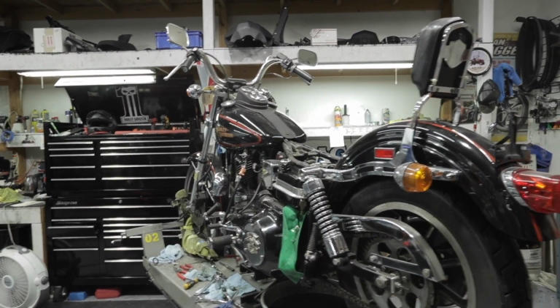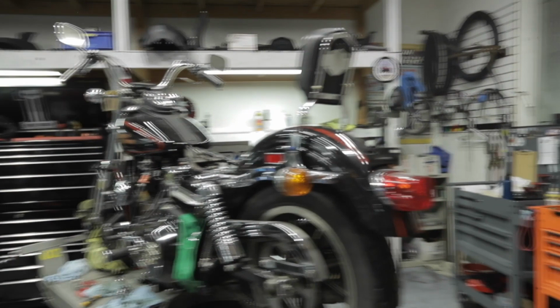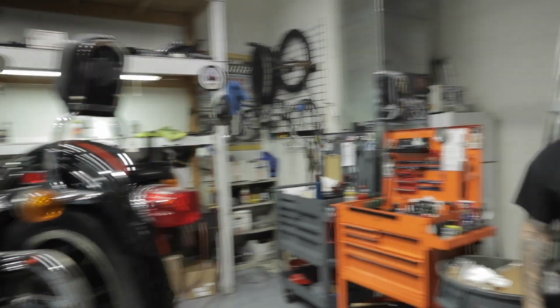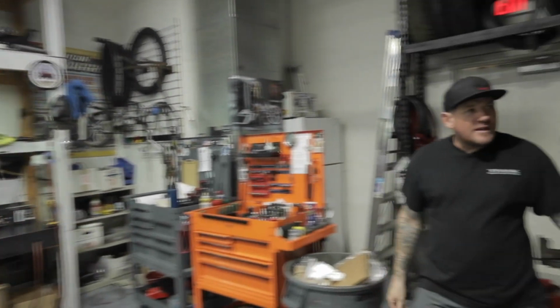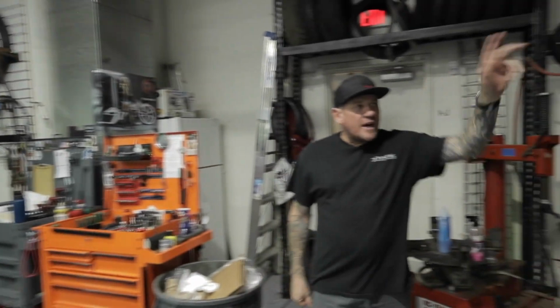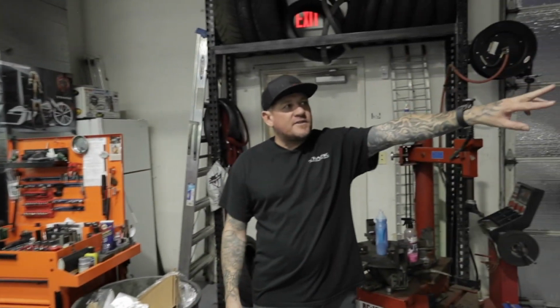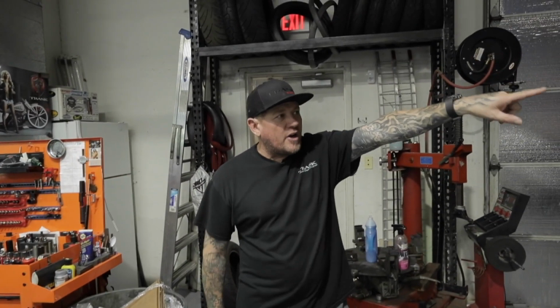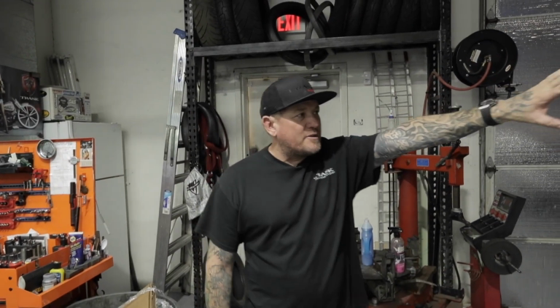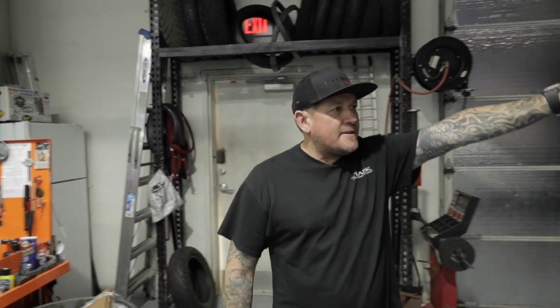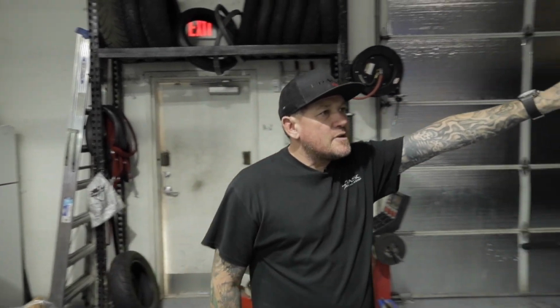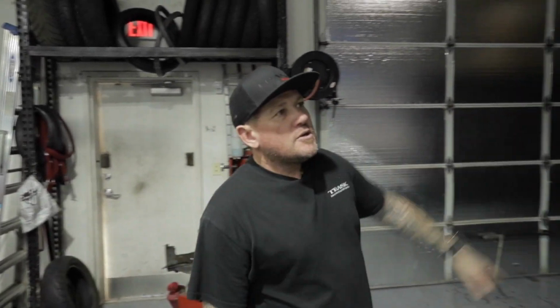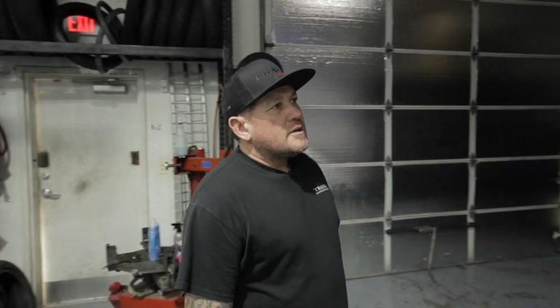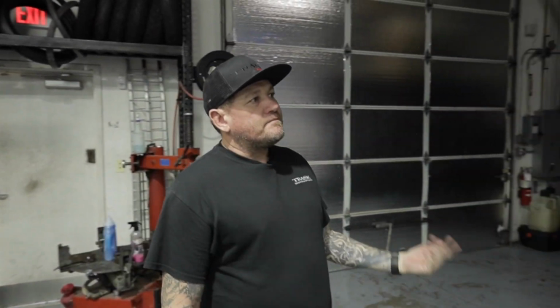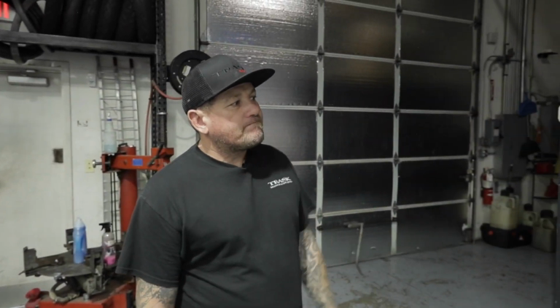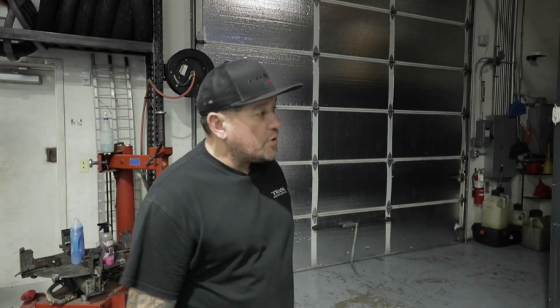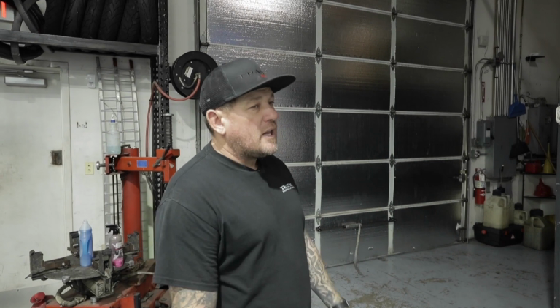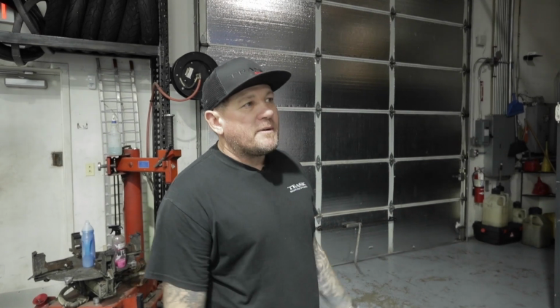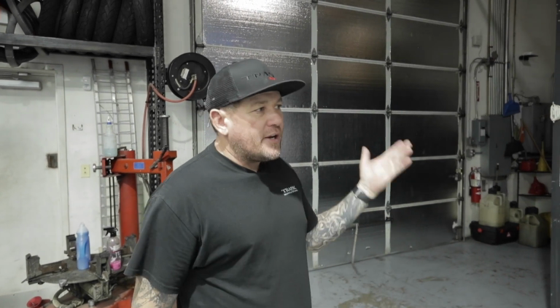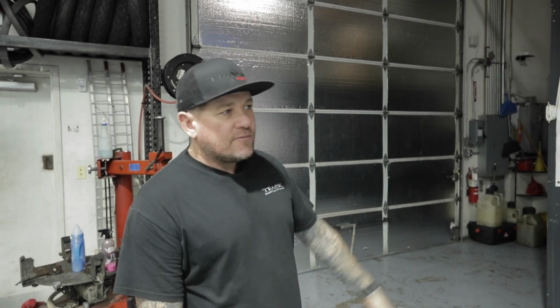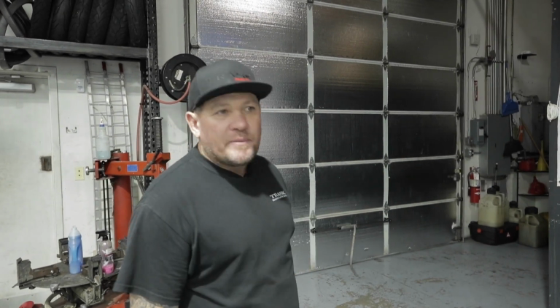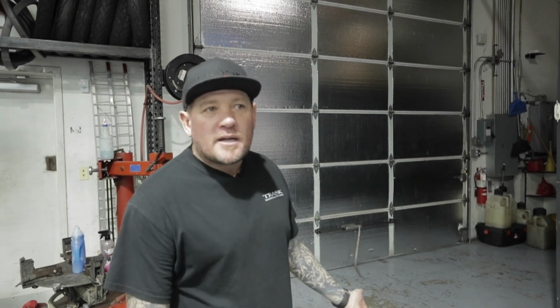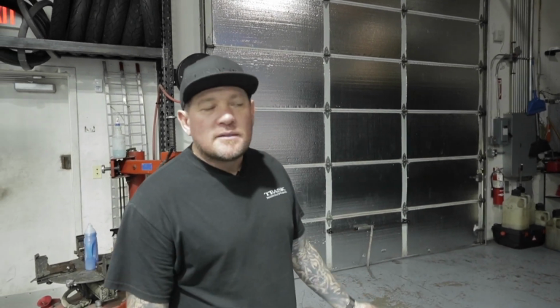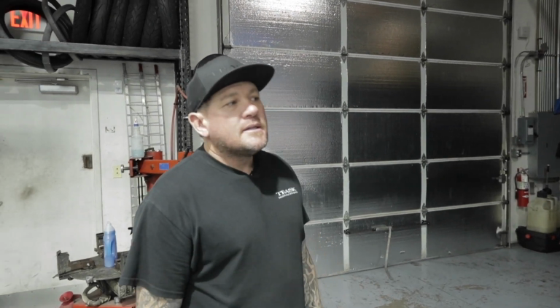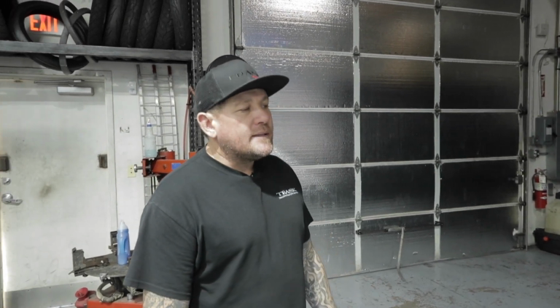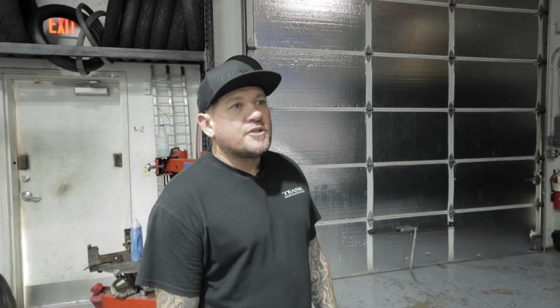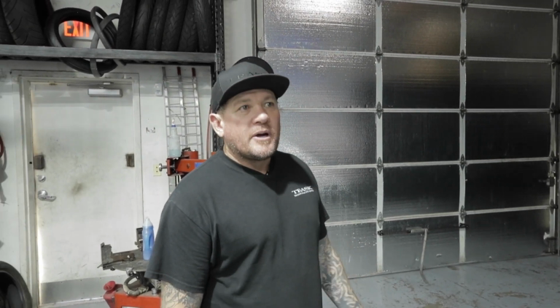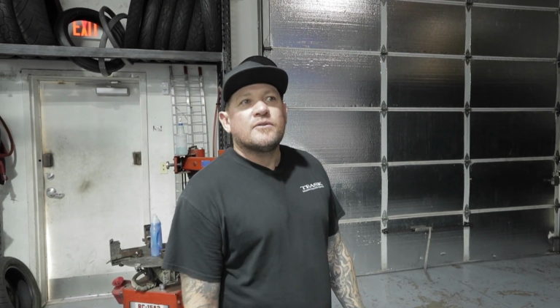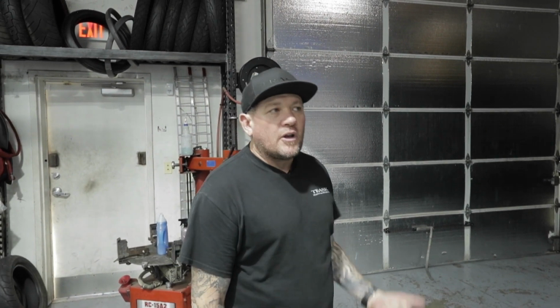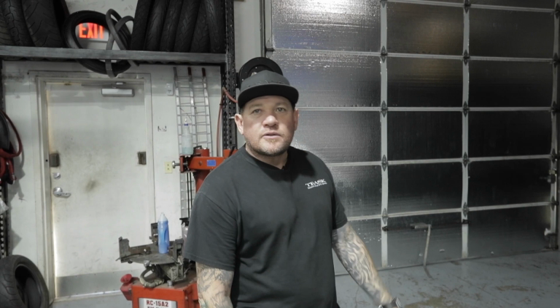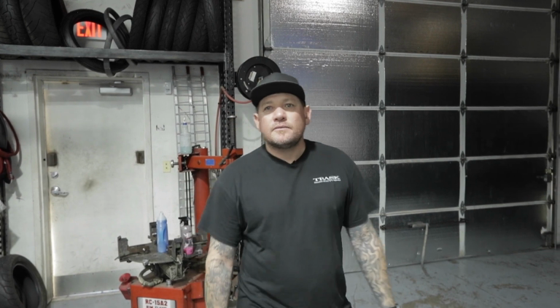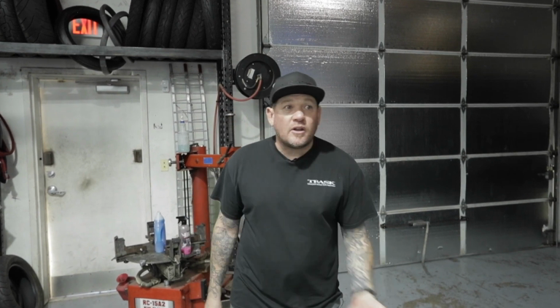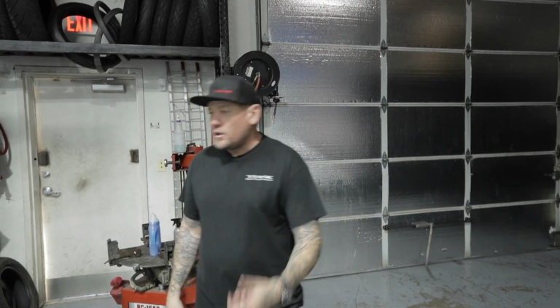We work on everything. Our dyno room is in here — we spend a lot of time in the dyno room developing products and tuning bikes for locals and local shops.